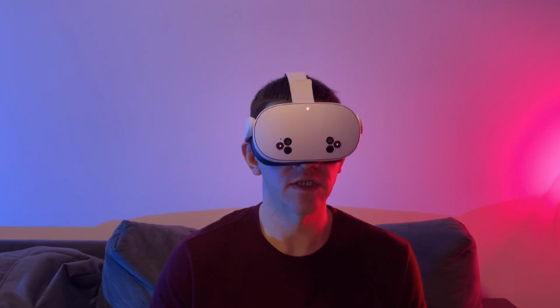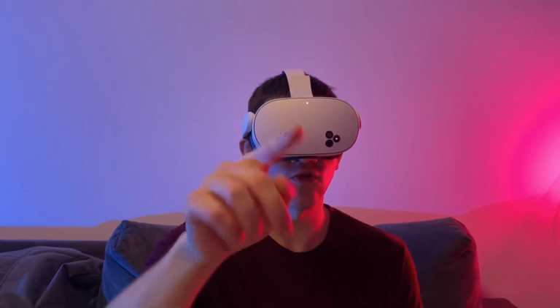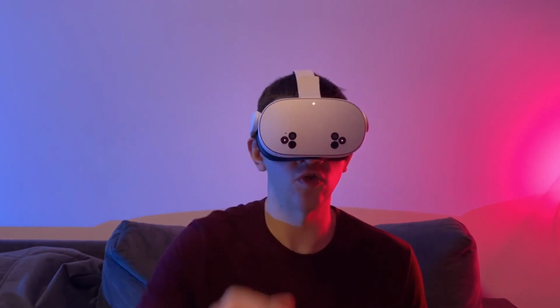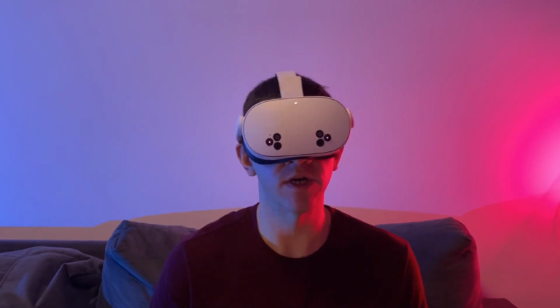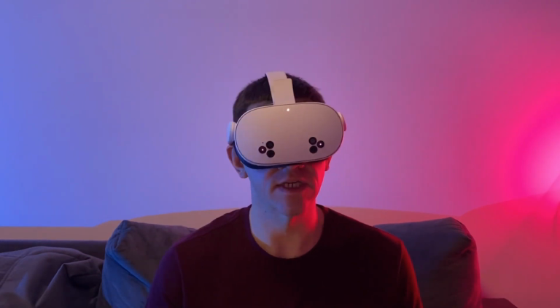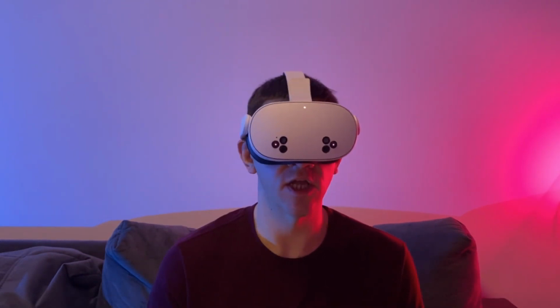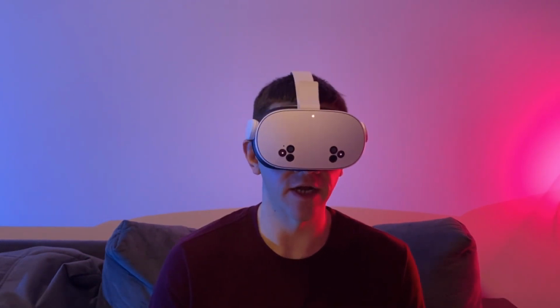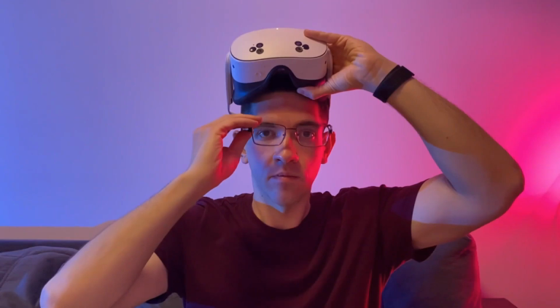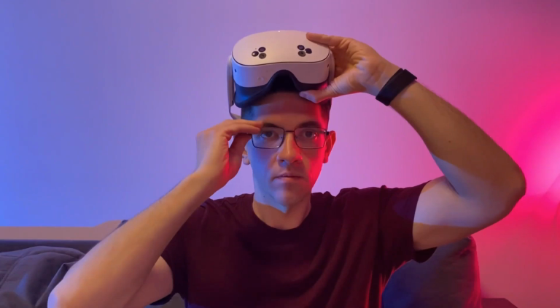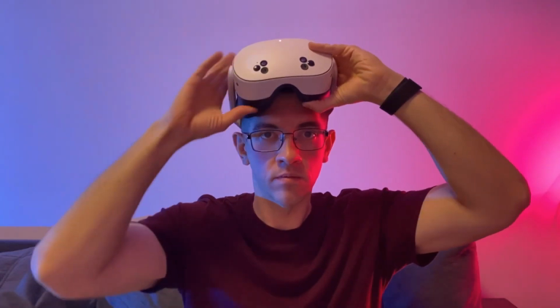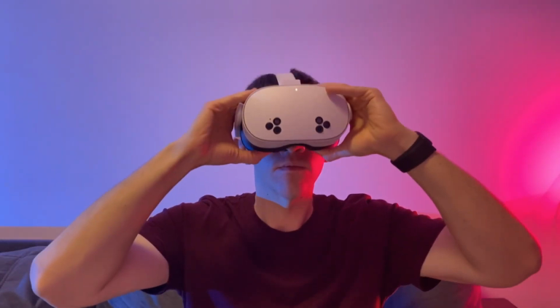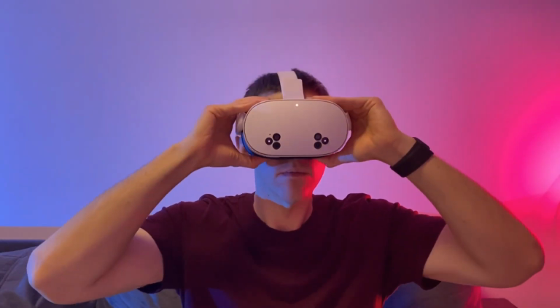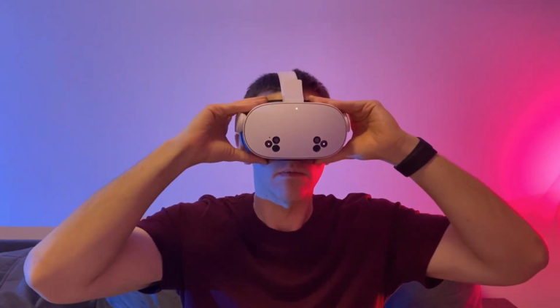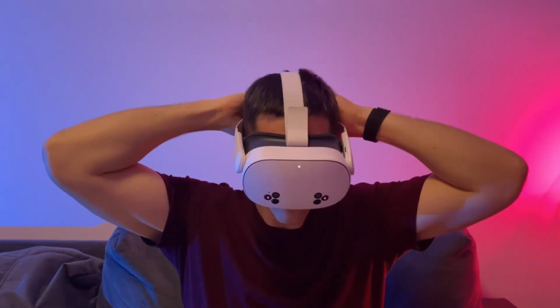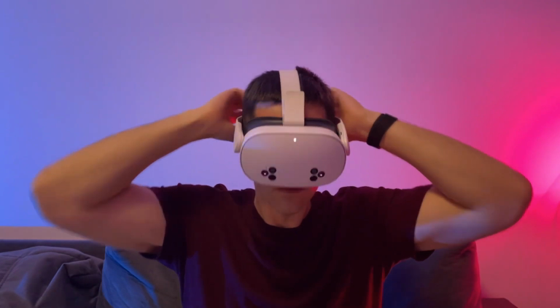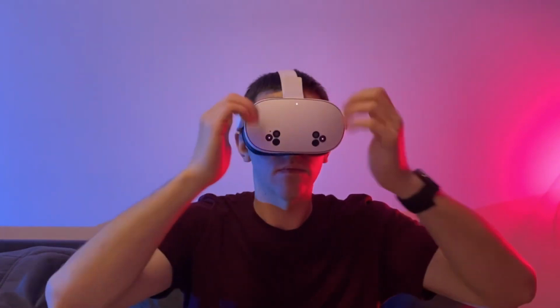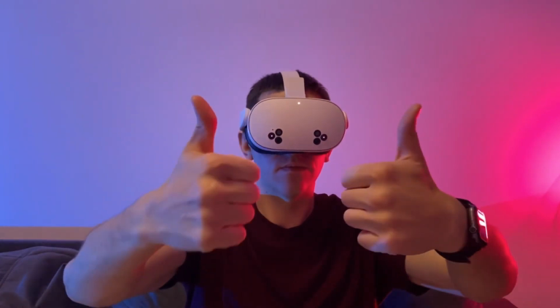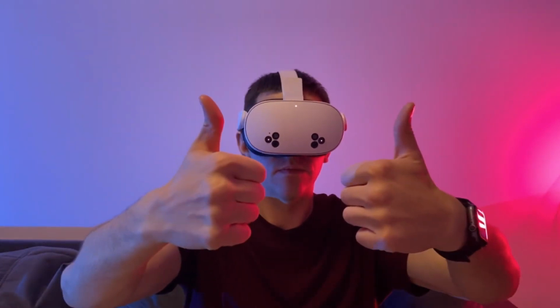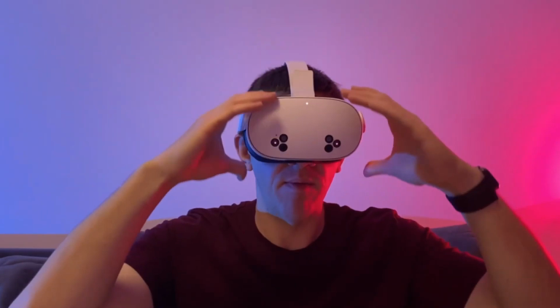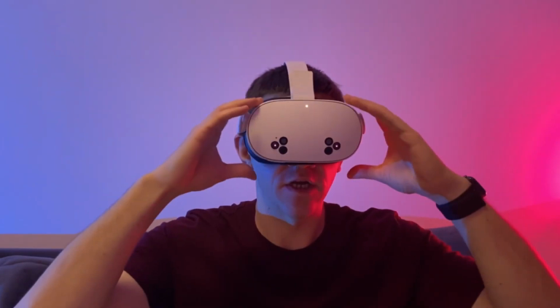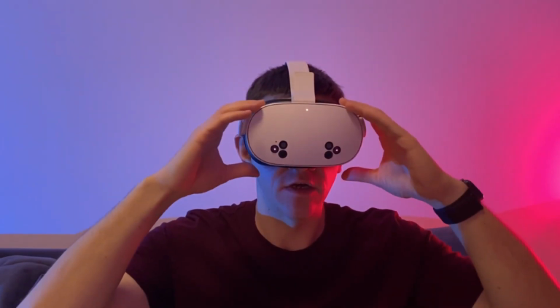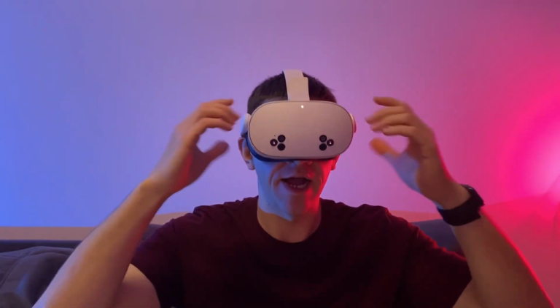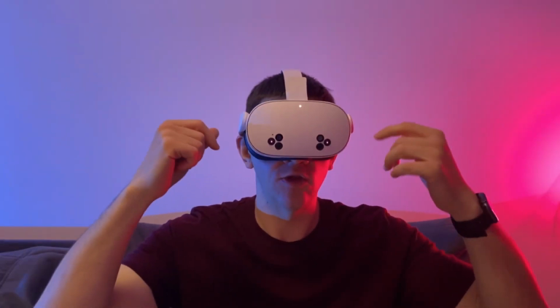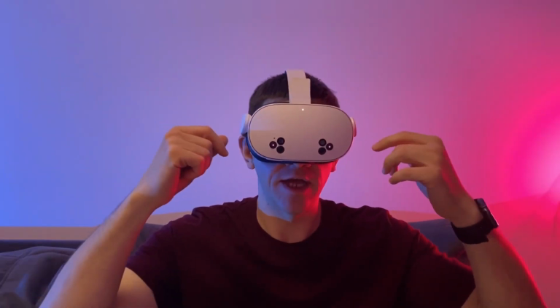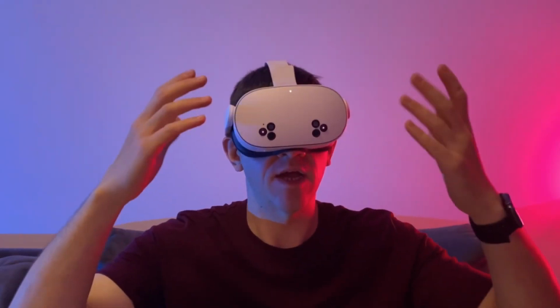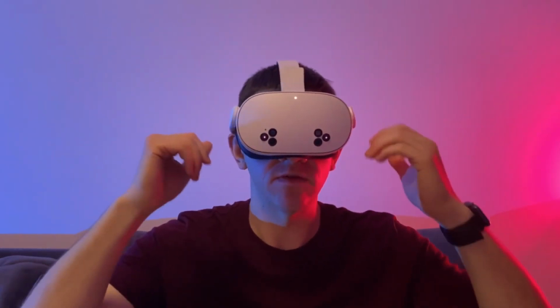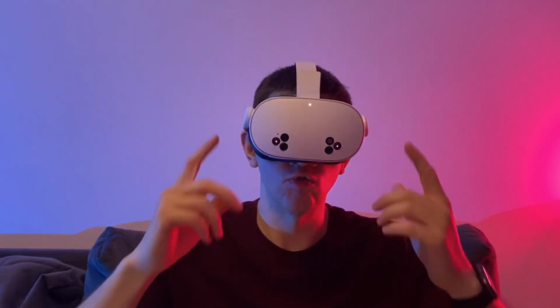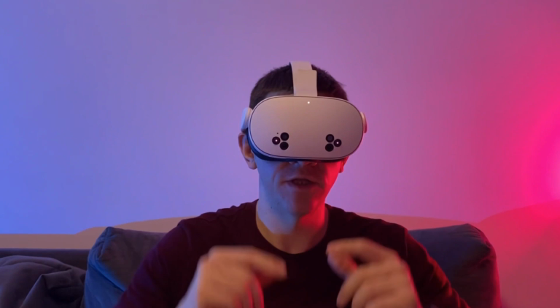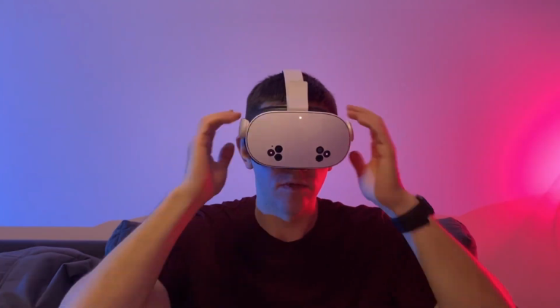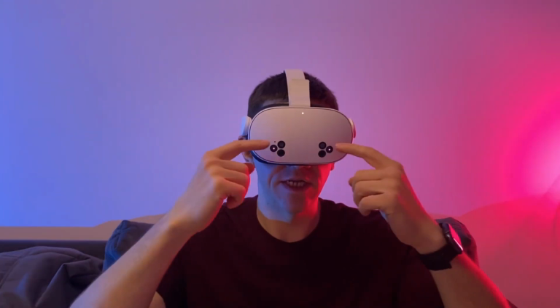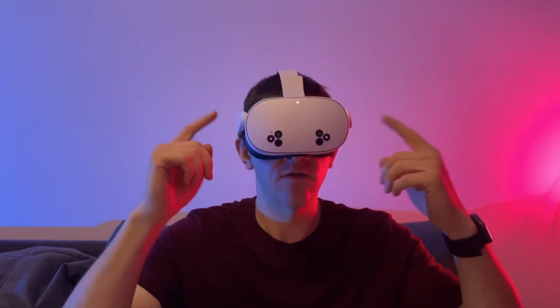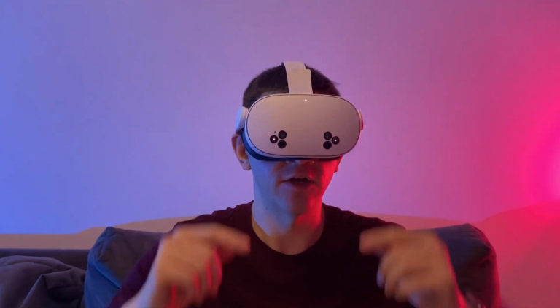Right away, I want to share a life hack with you. If you wear glasses, you can use the VR headset right over them, just like I do. That way, I can actually see better through the VR headset lenses.